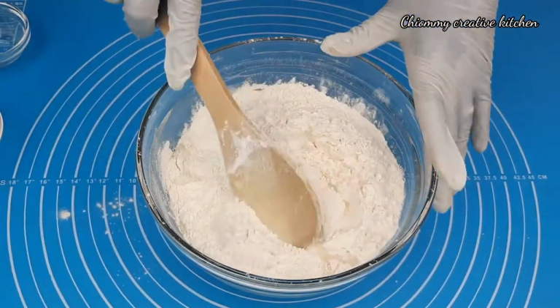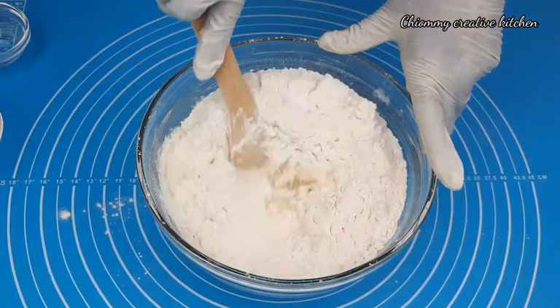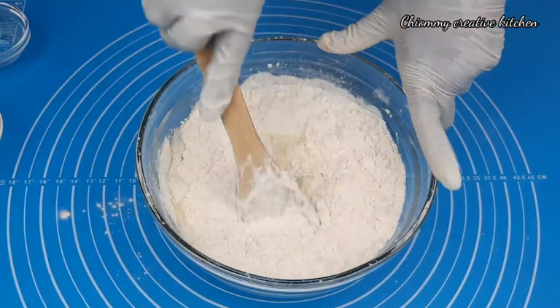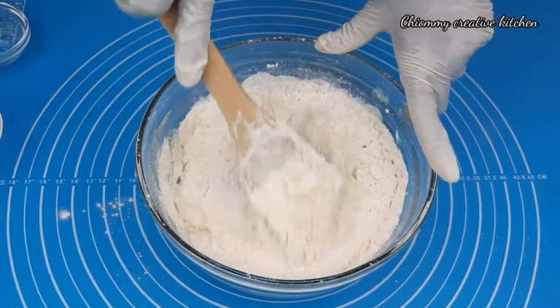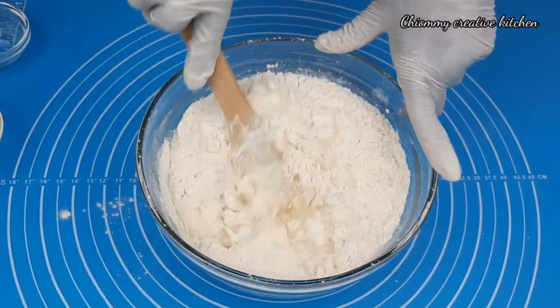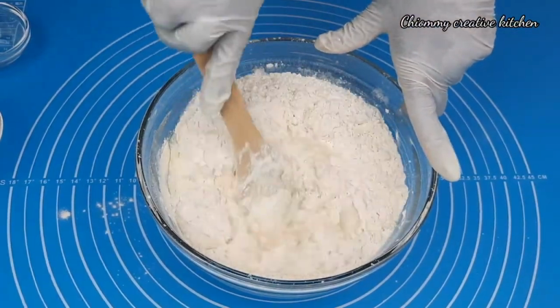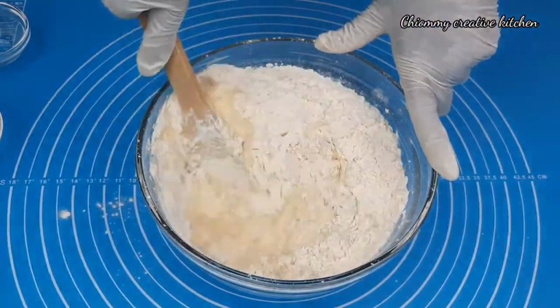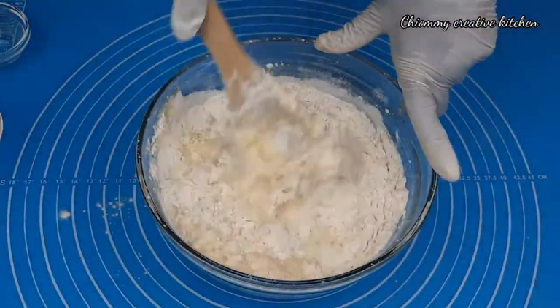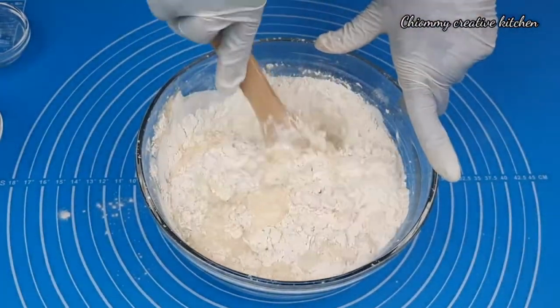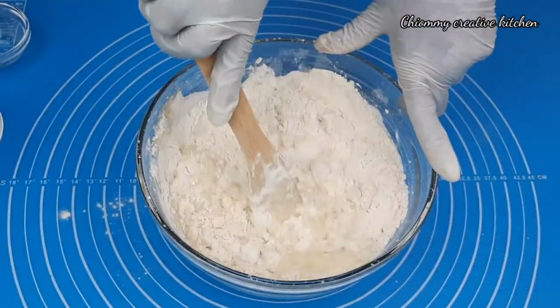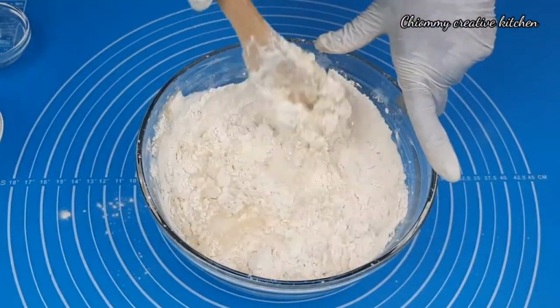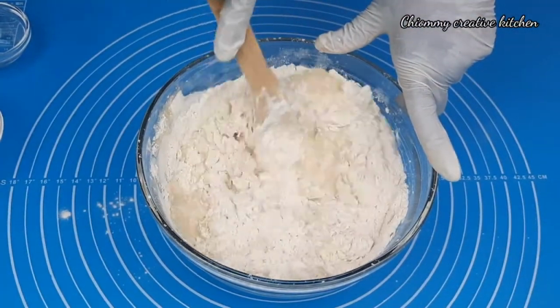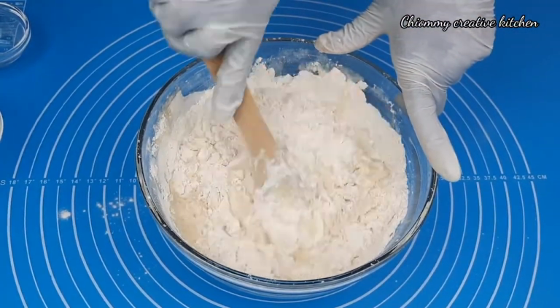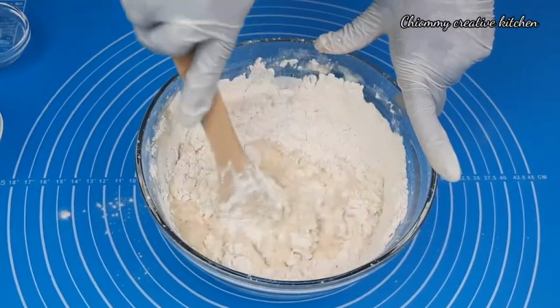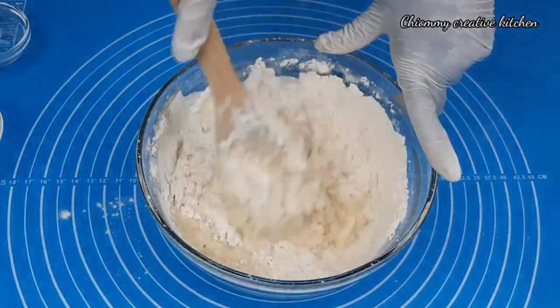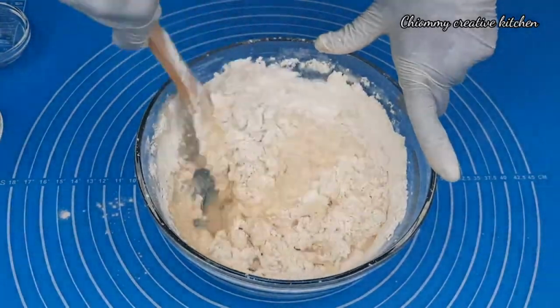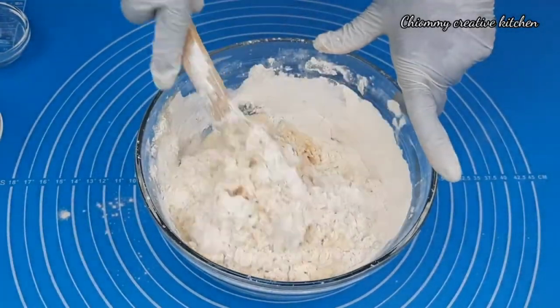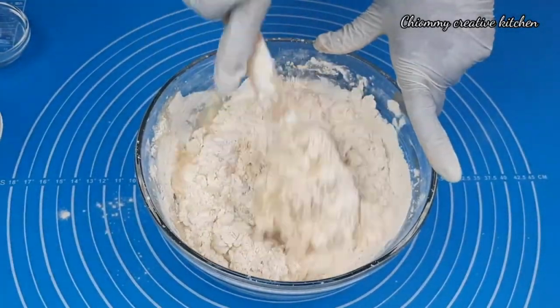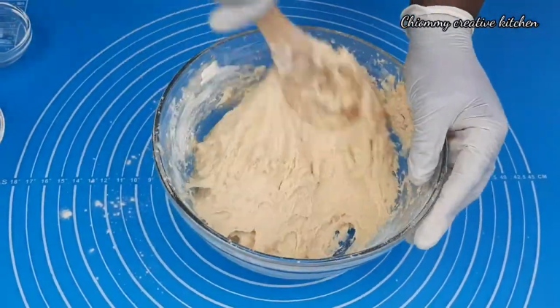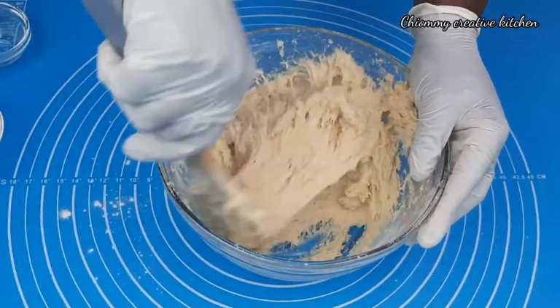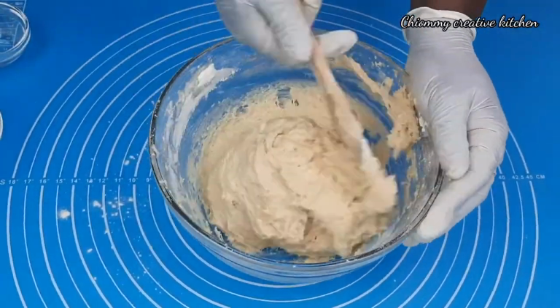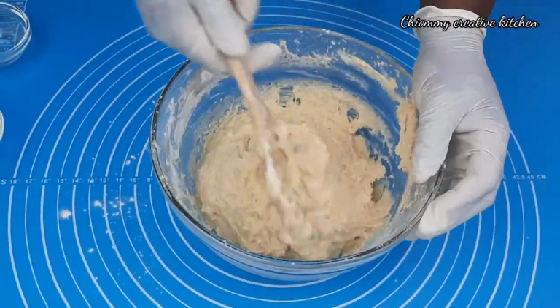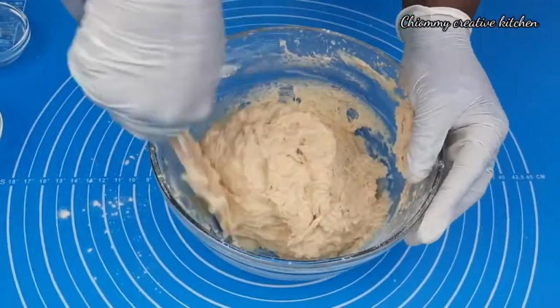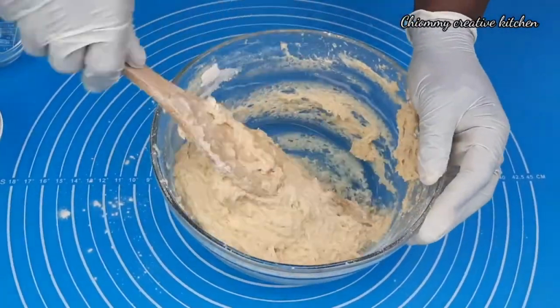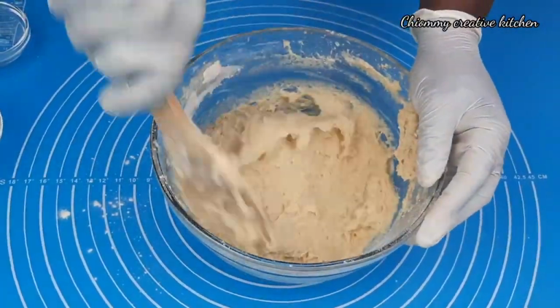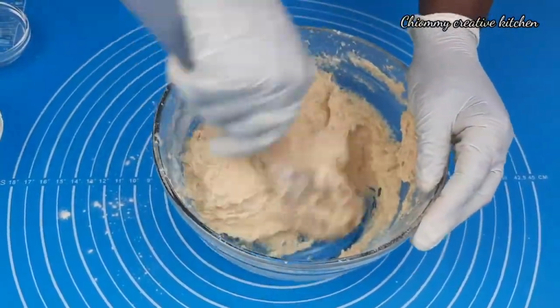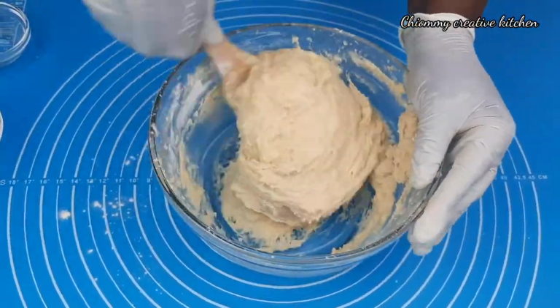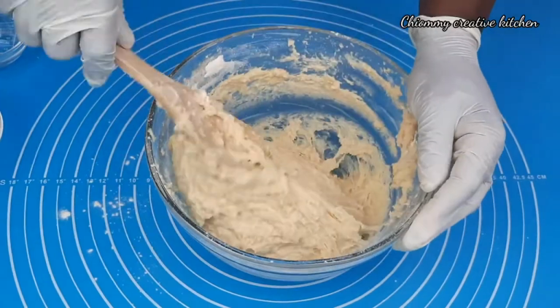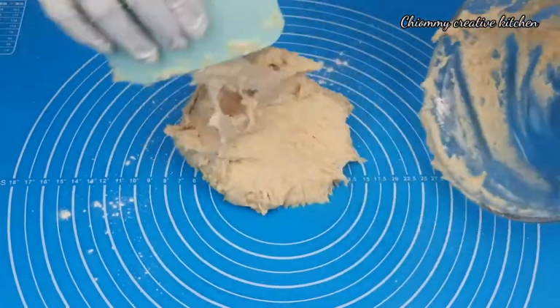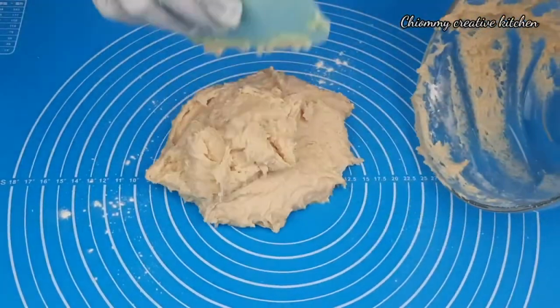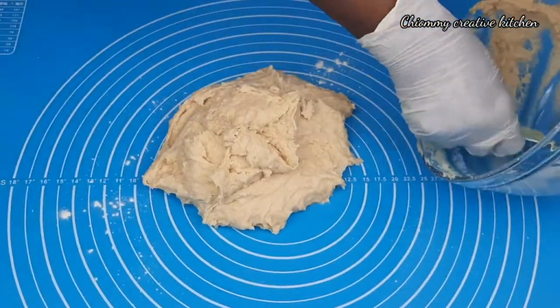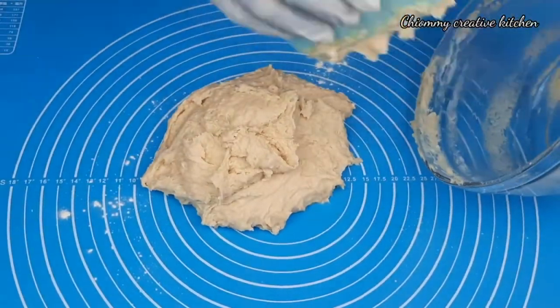With my wooden spatula I'm going to mix them well until combined. At this point I'm going to transfer the dough to the work surface.